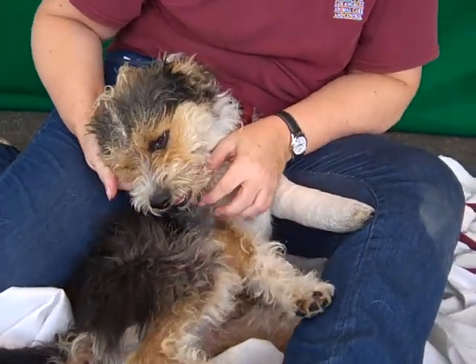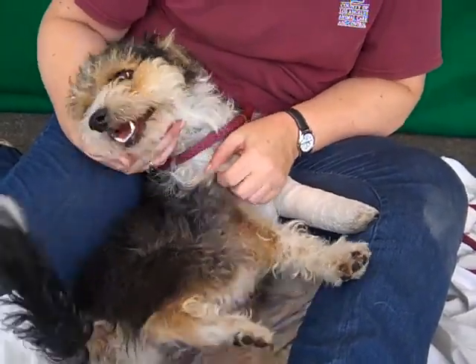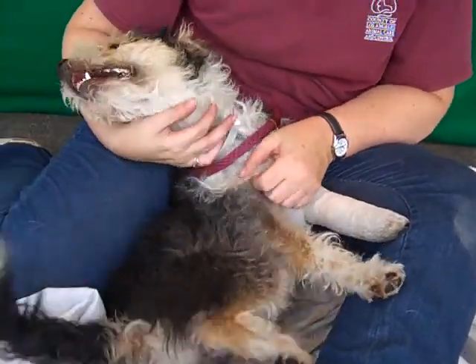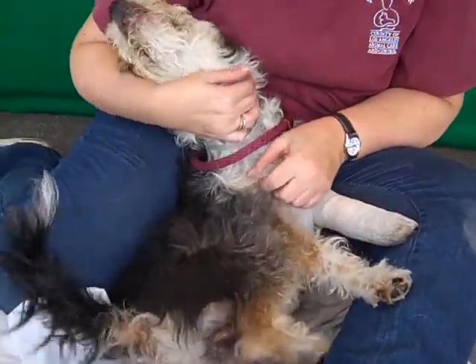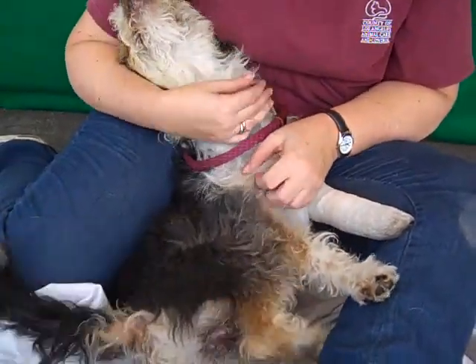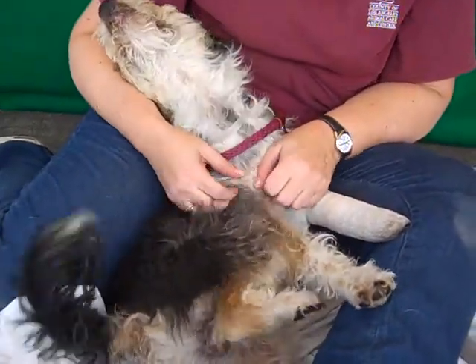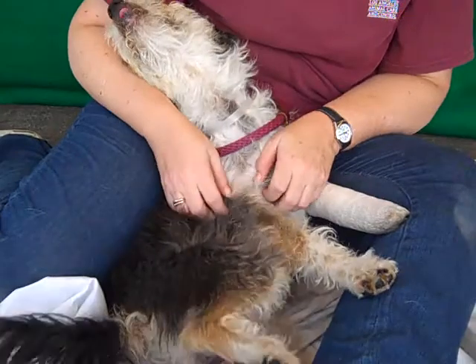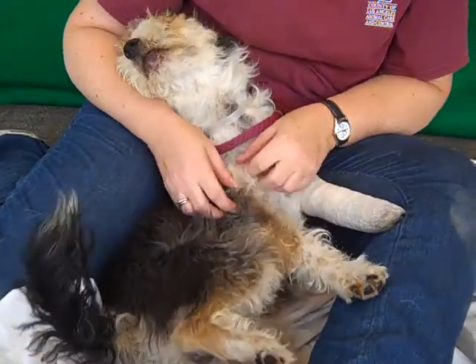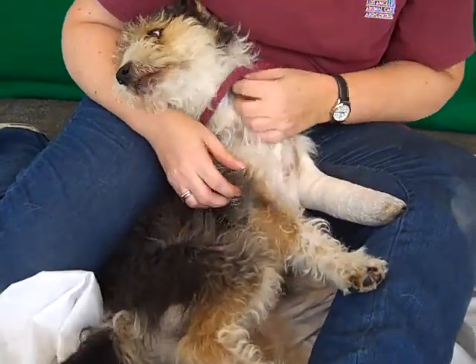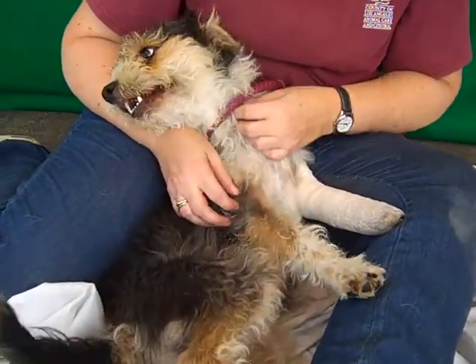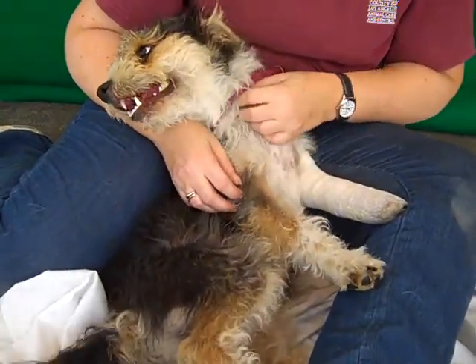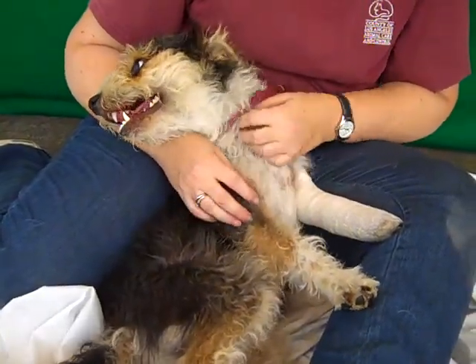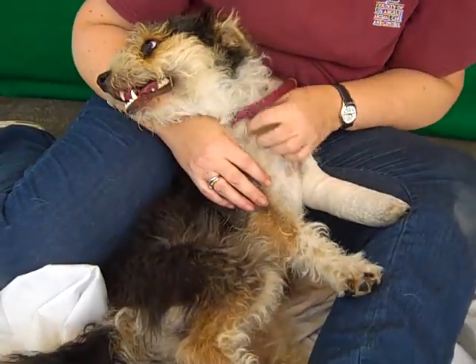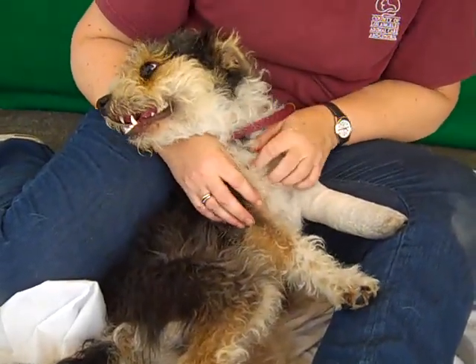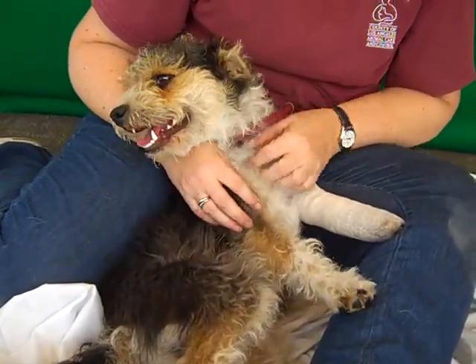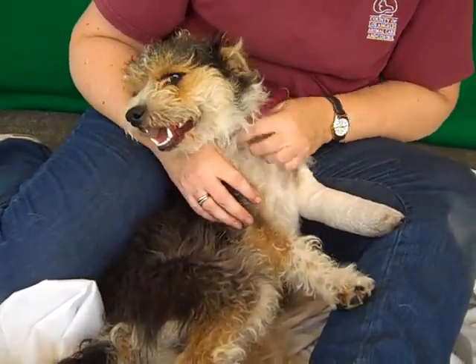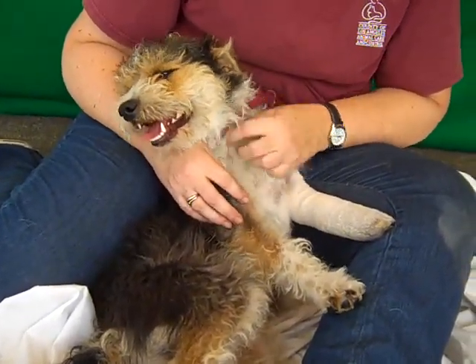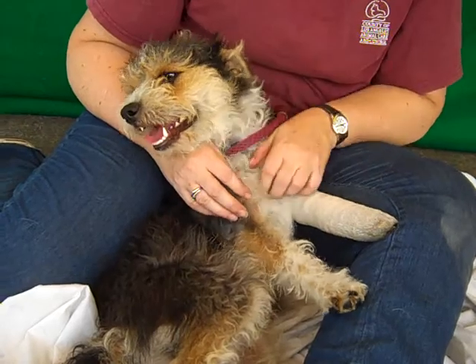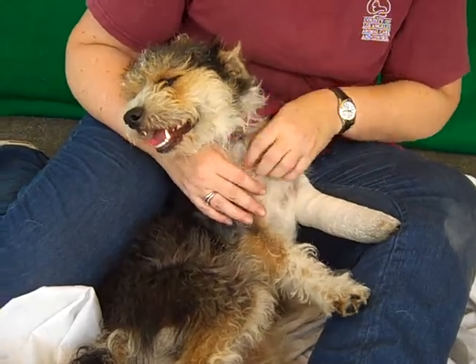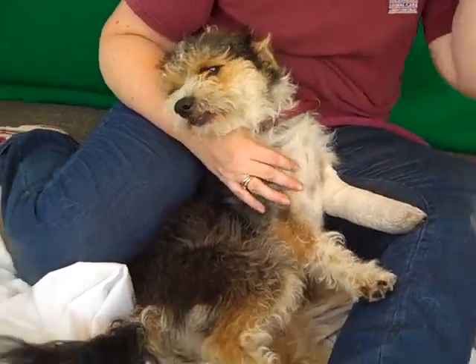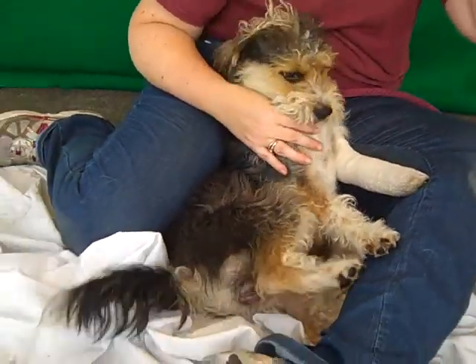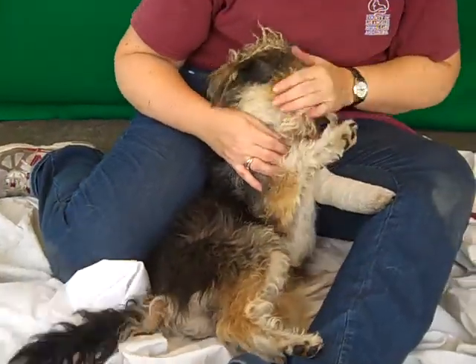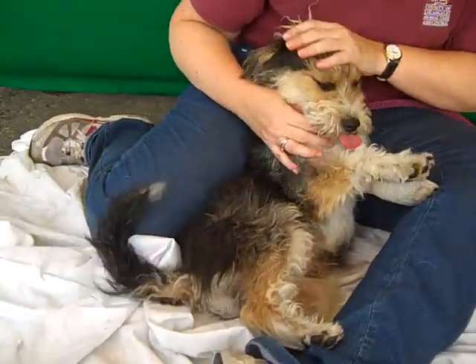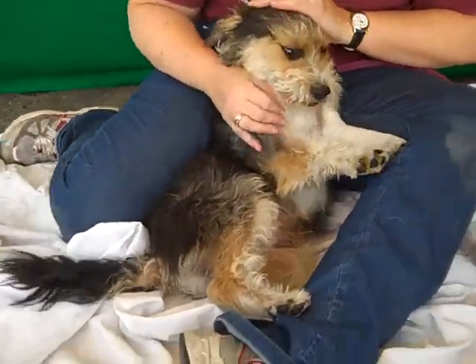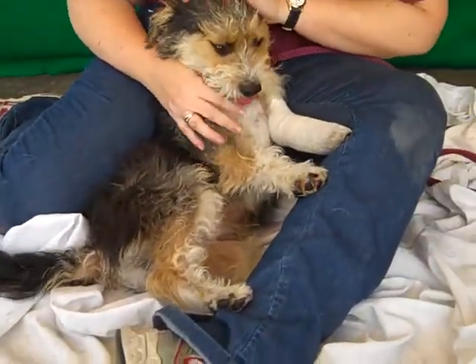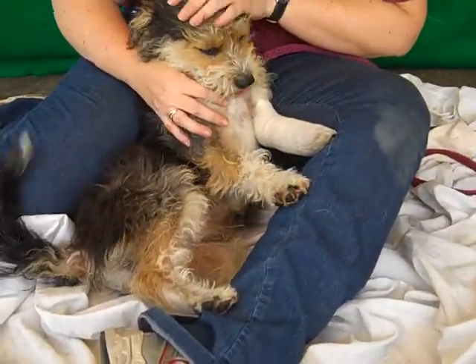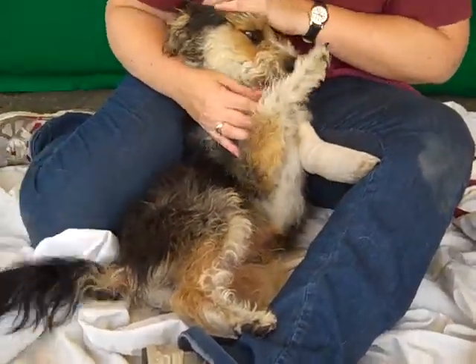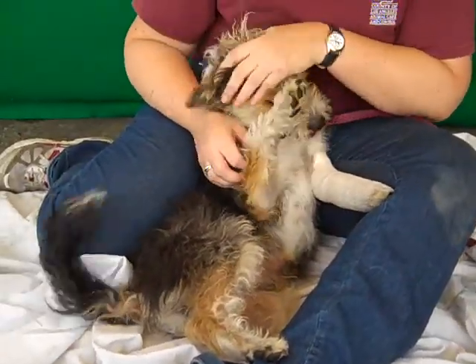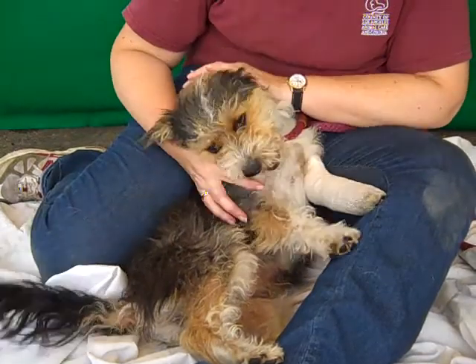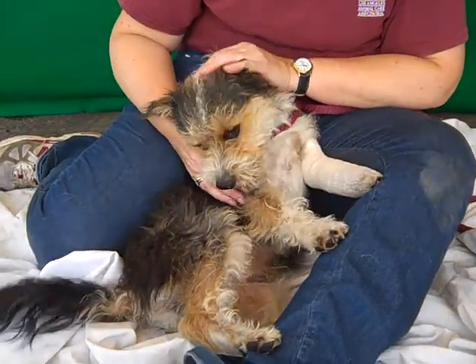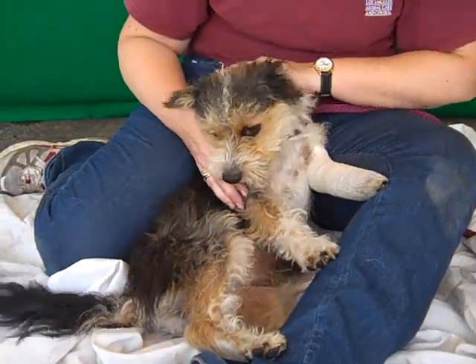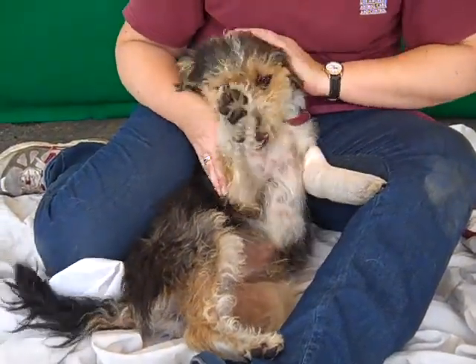He is about one year old, so he's still just a puppy, and he came in as a stray on April 30th from Baldwin Park. He weighs about 17 pounds — and he's probably full grown, so this is as big as he's going to get.